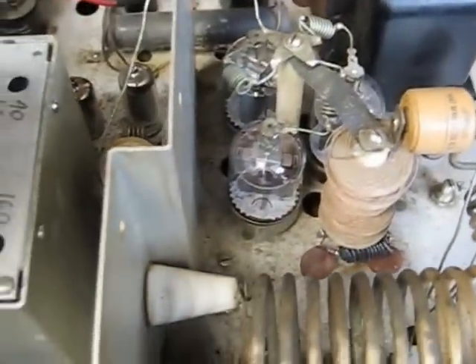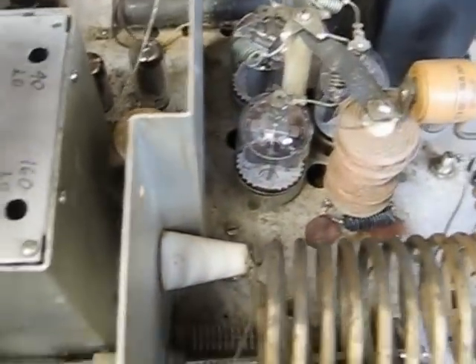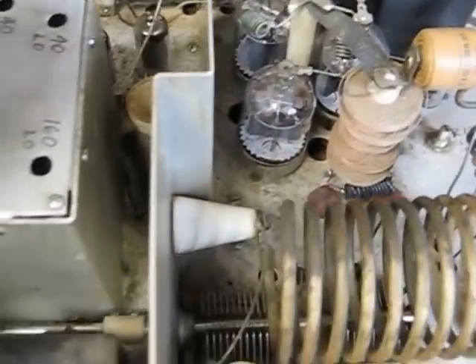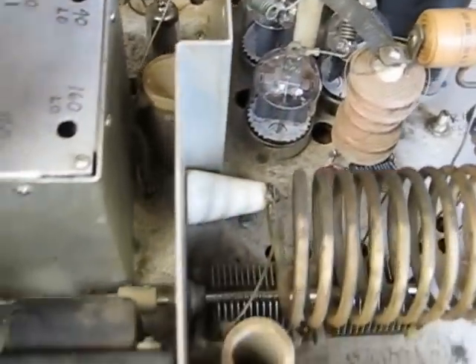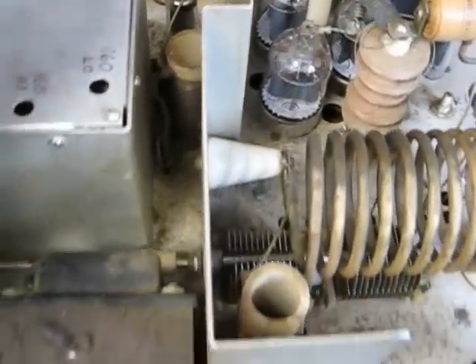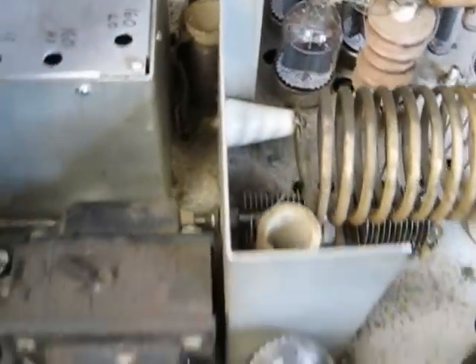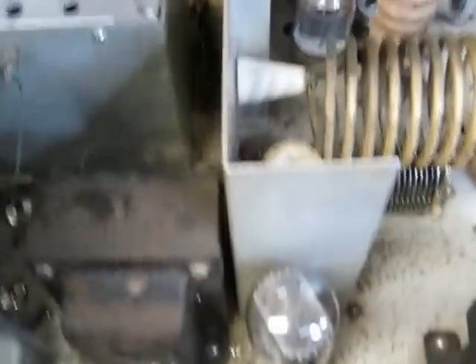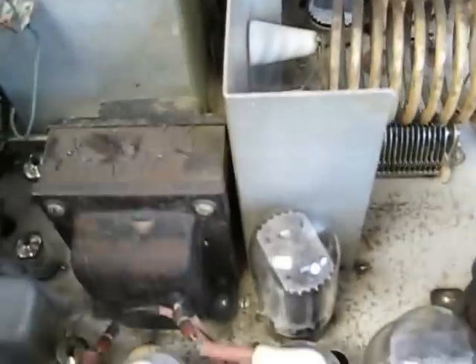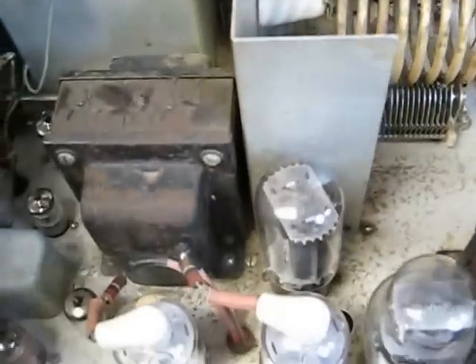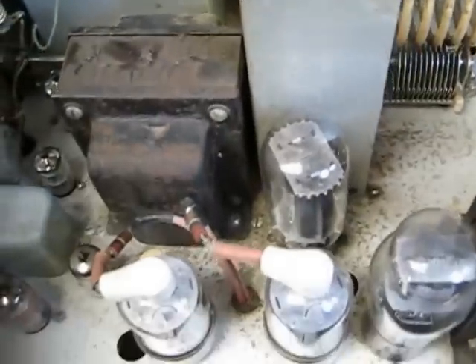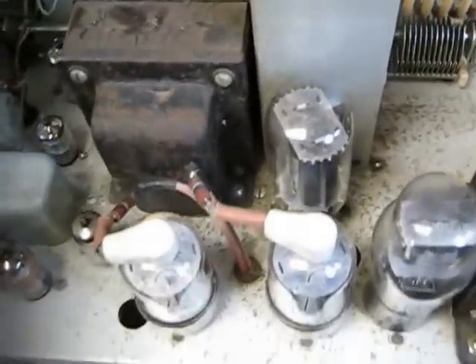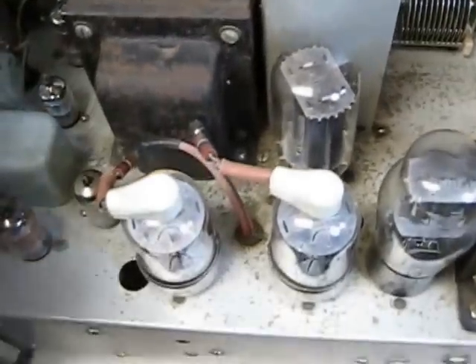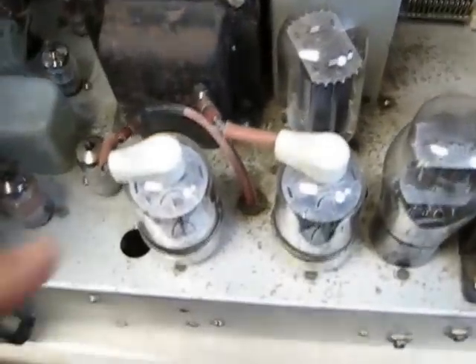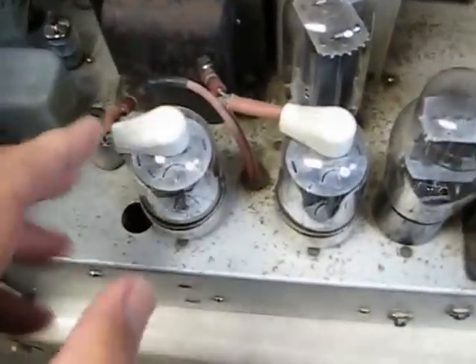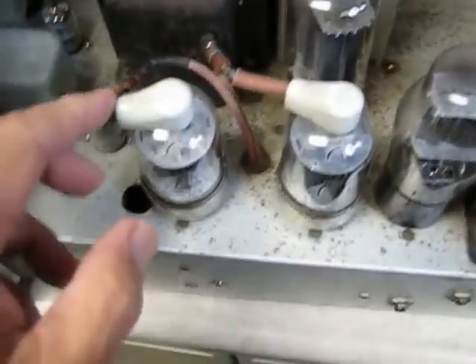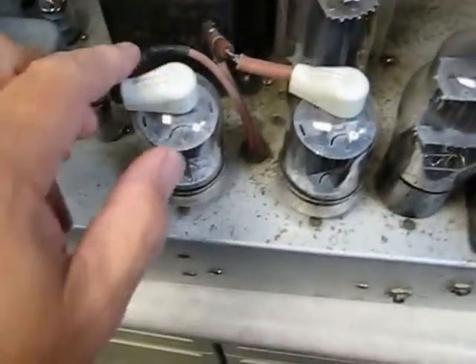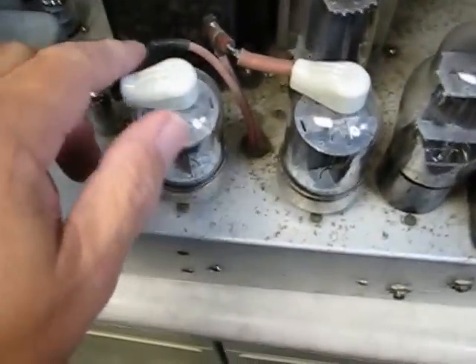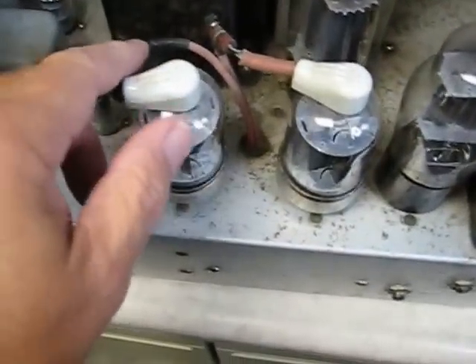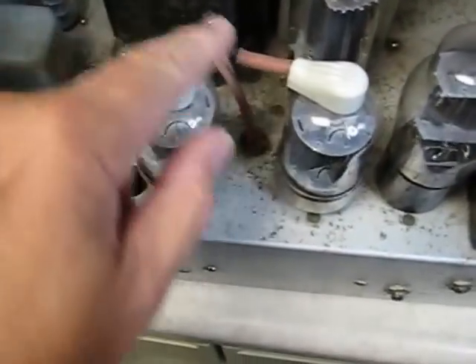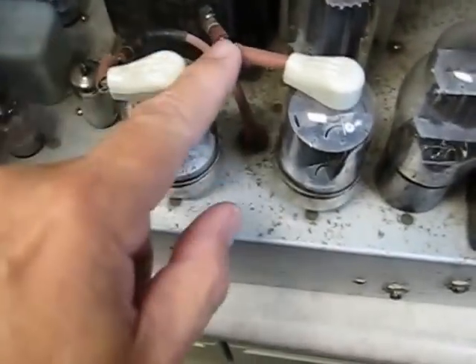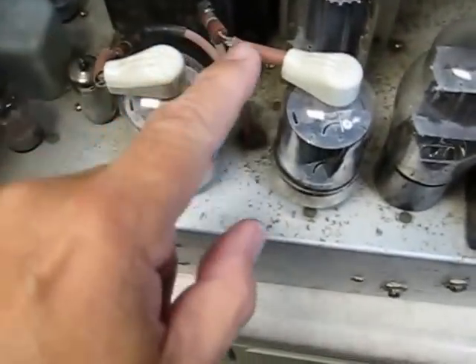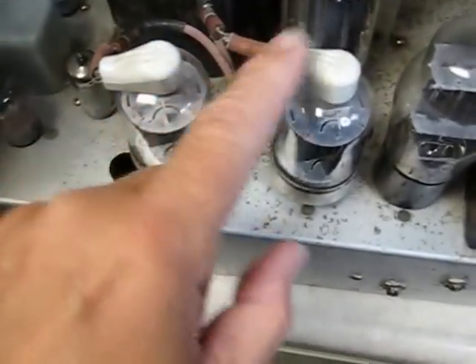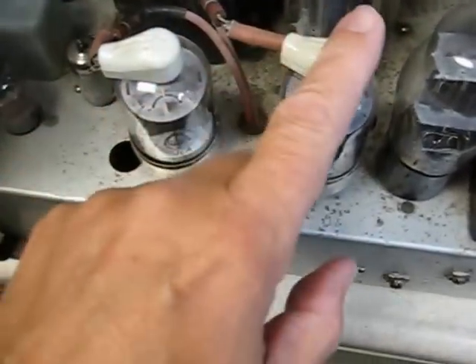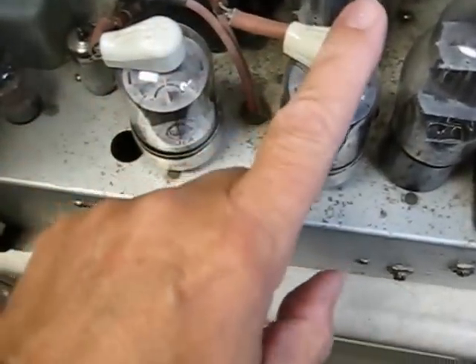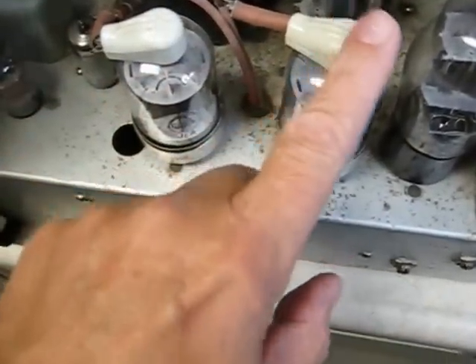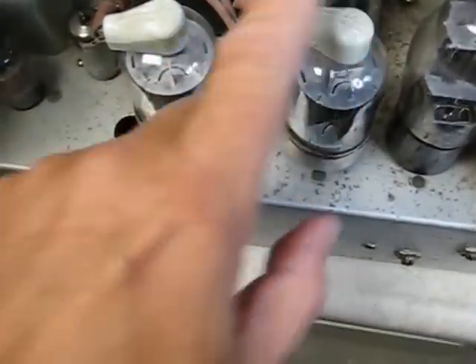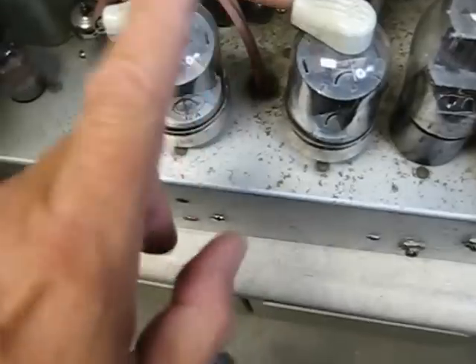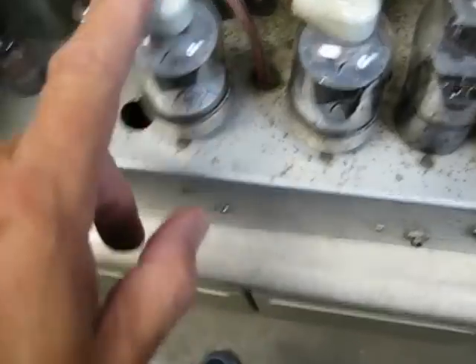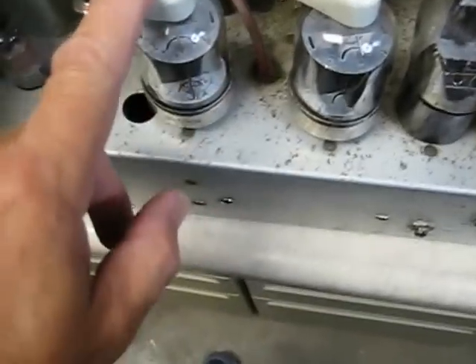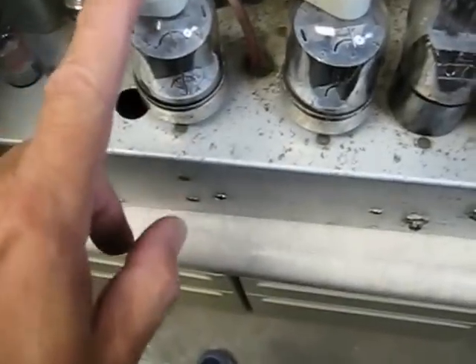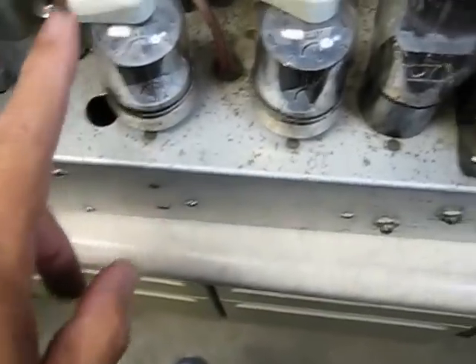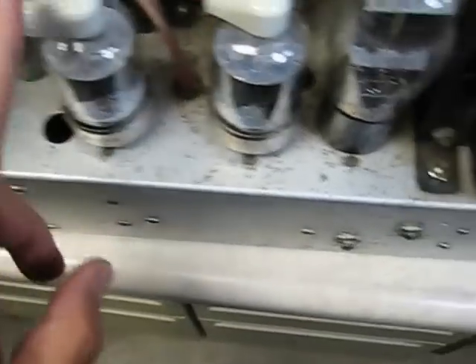The tubes all check good. We've got new suppressor resistors here on the modulator 6146s.